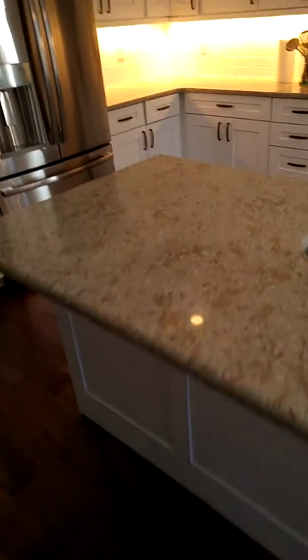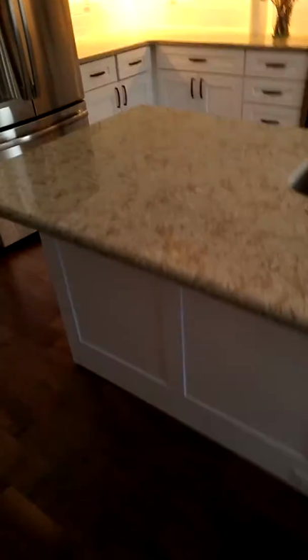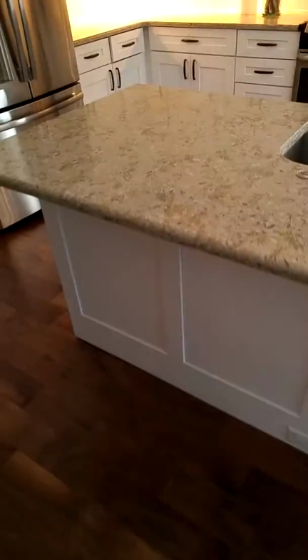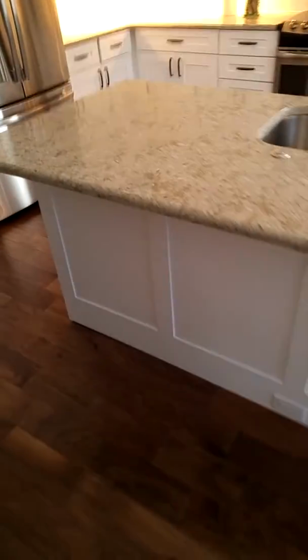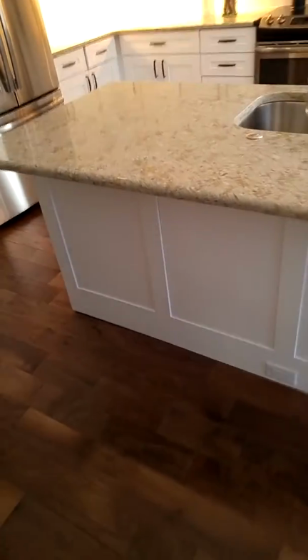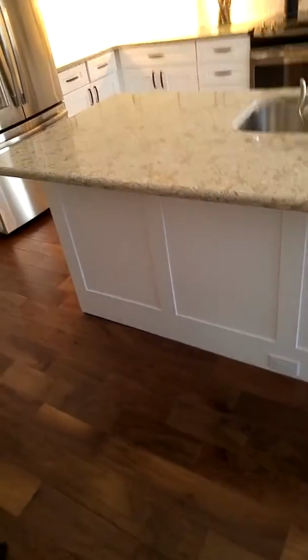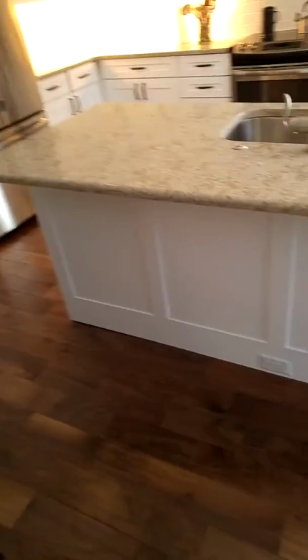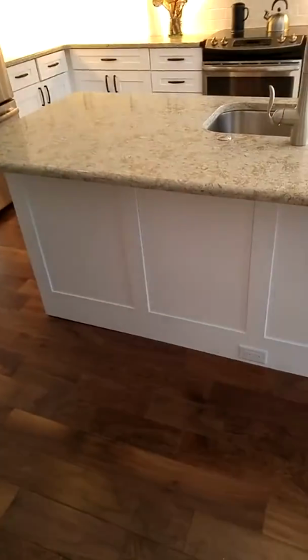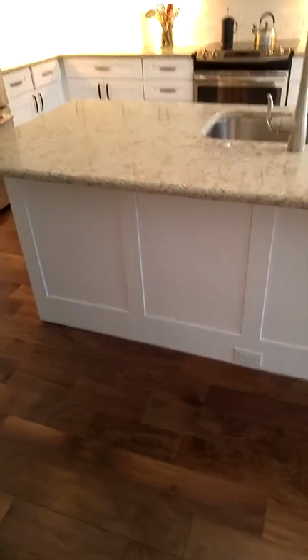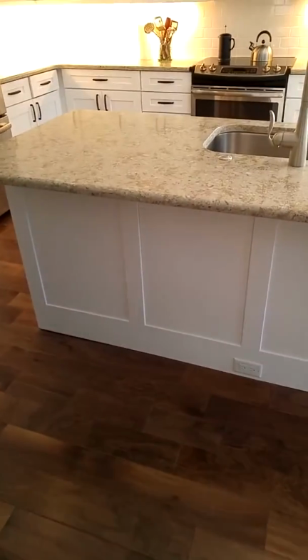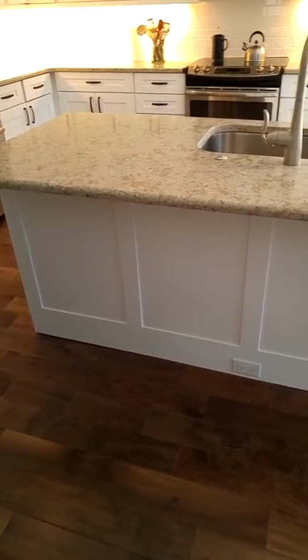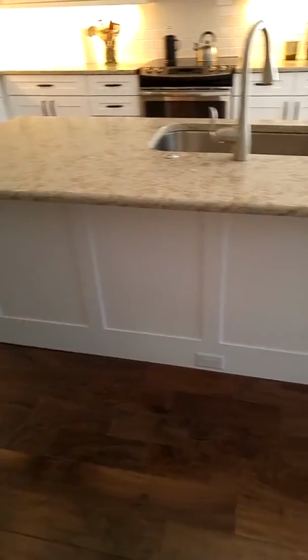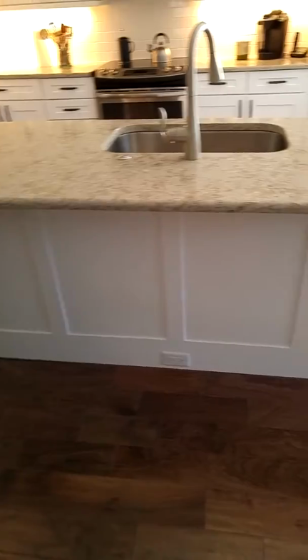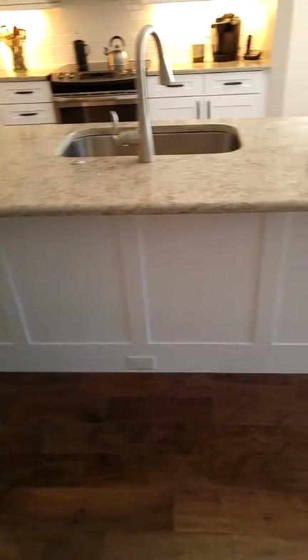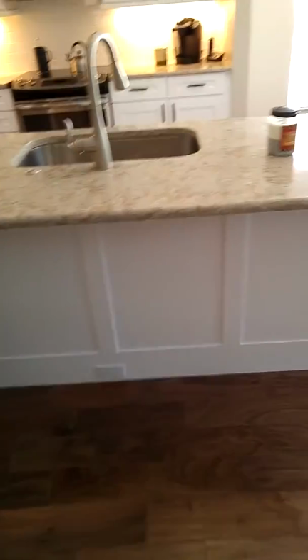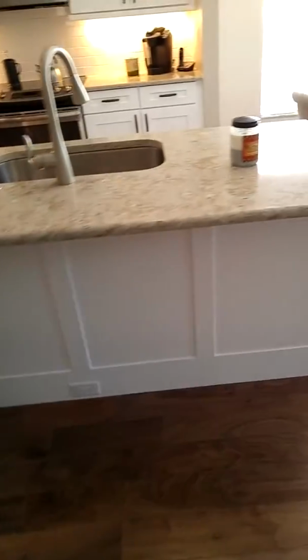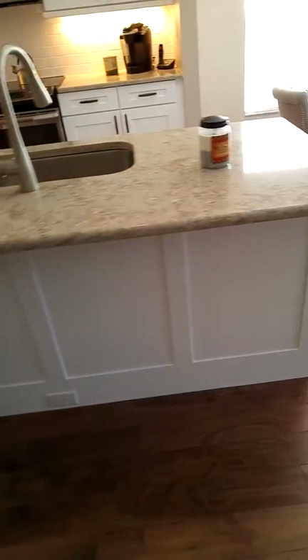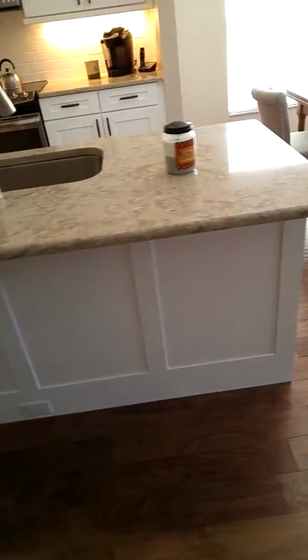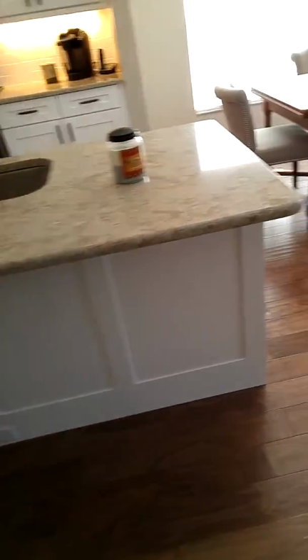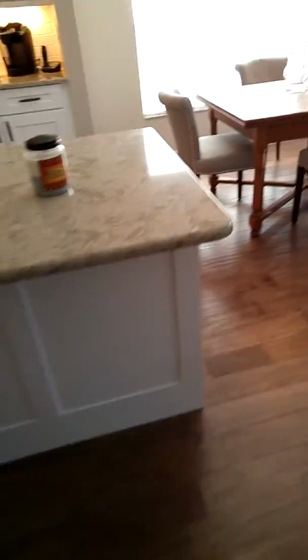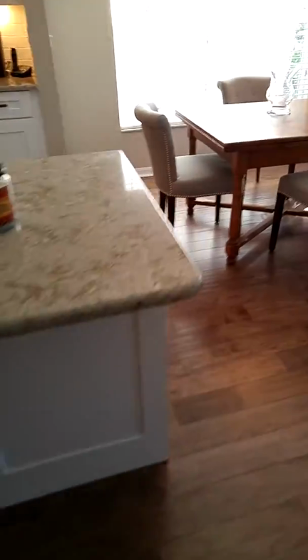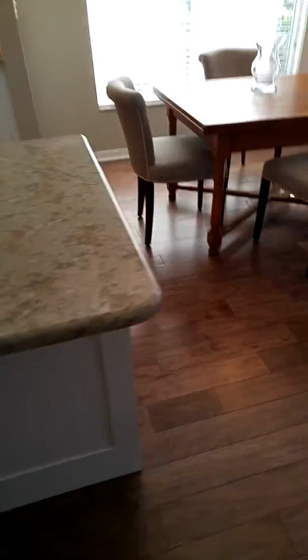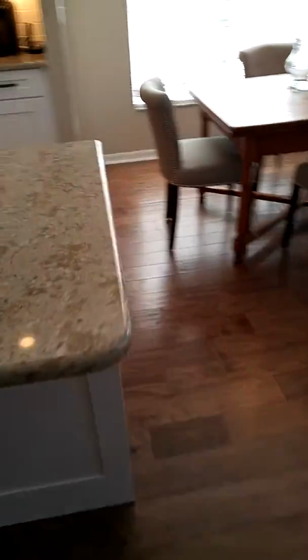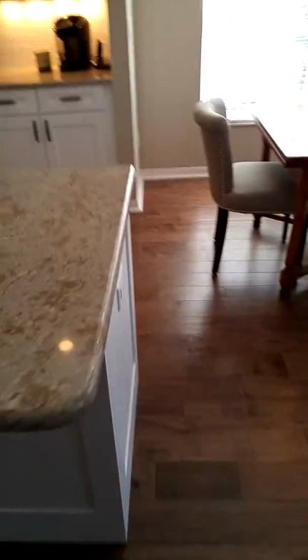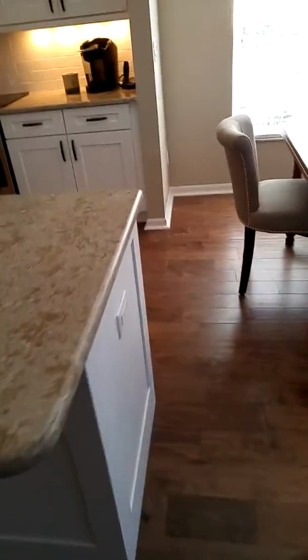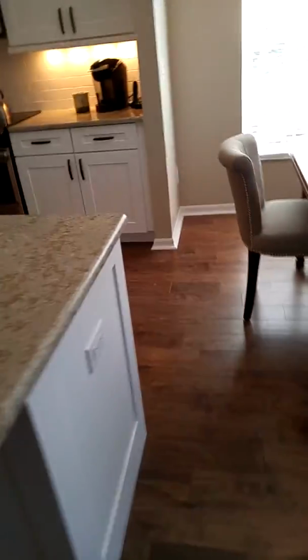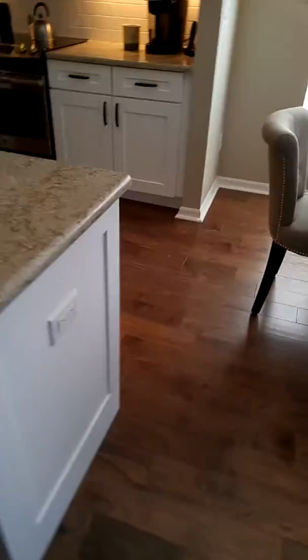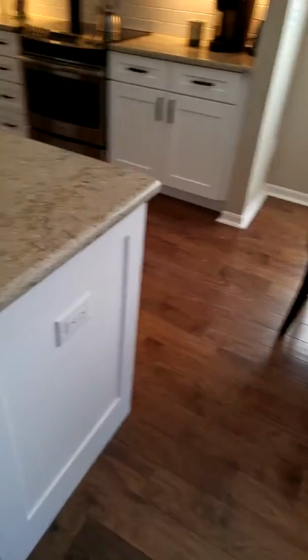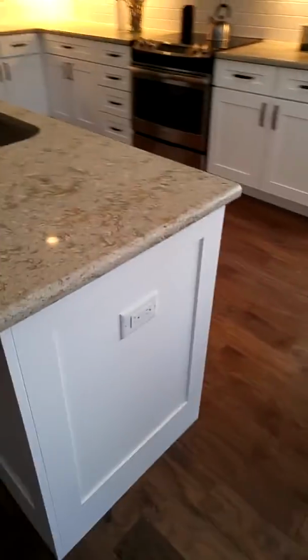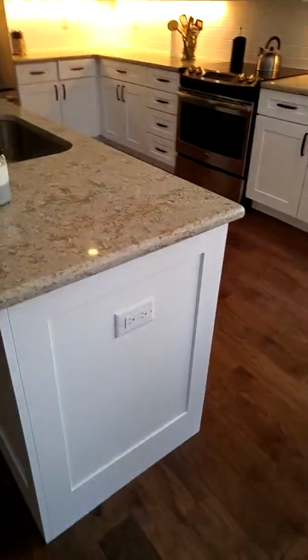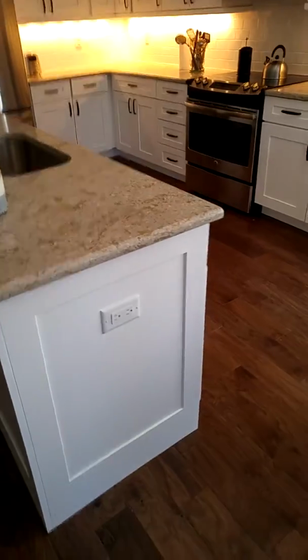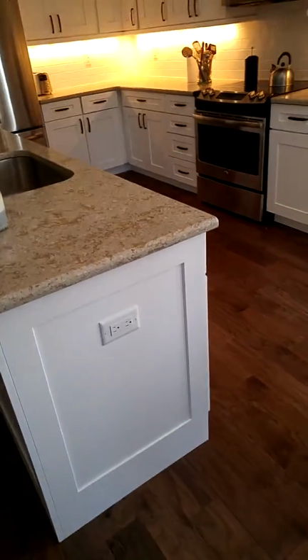On the back of this island we did a nice decorative panel, and on the end that matches the cabinet door style.